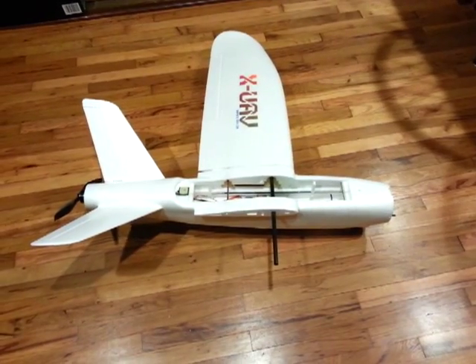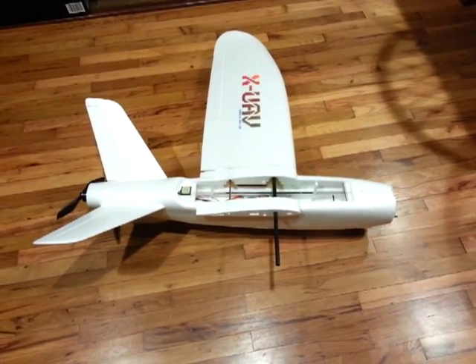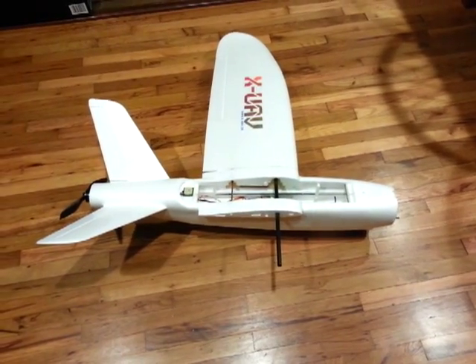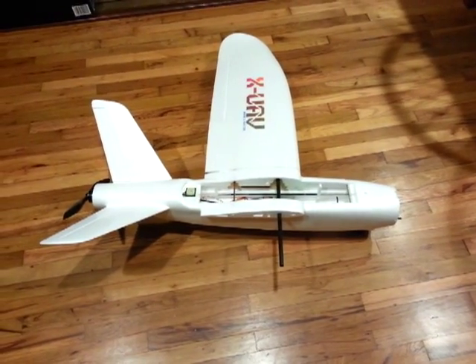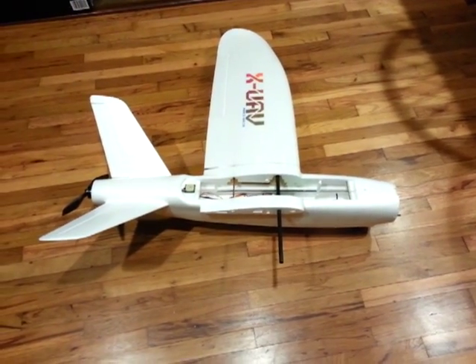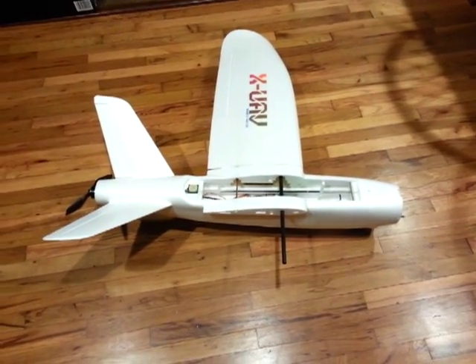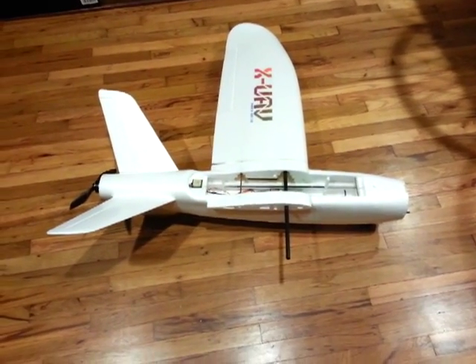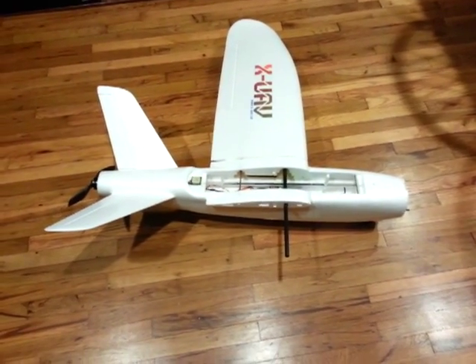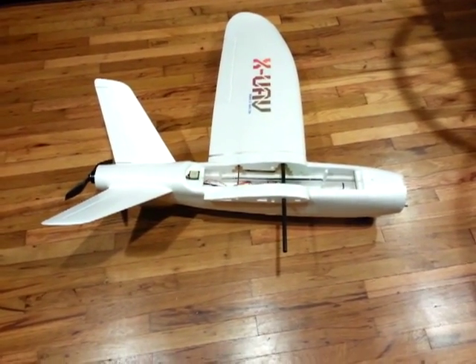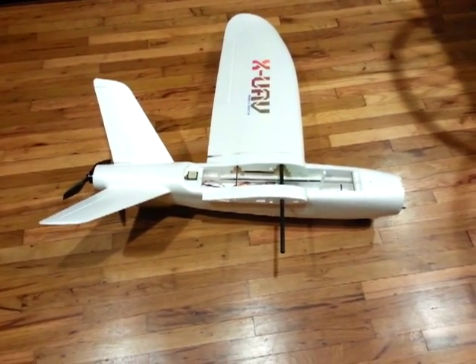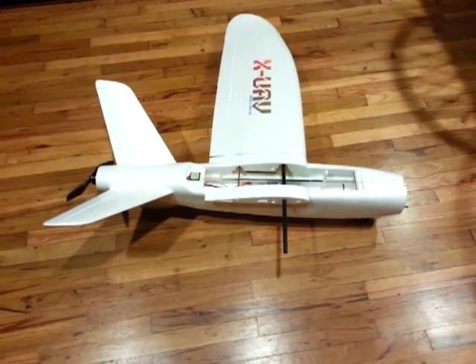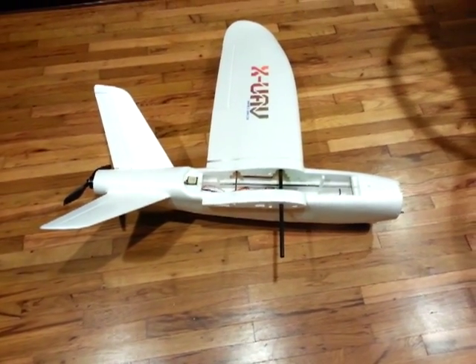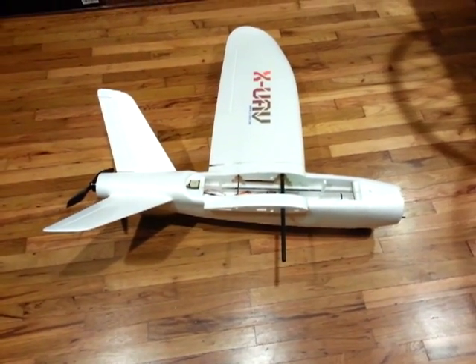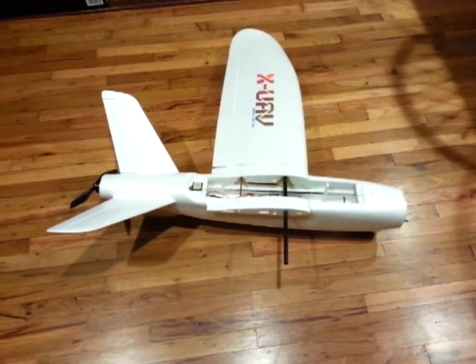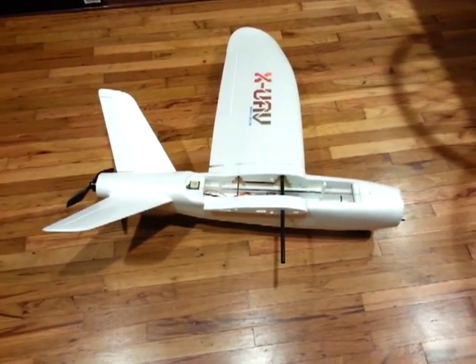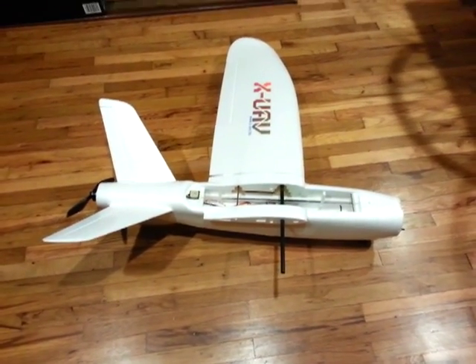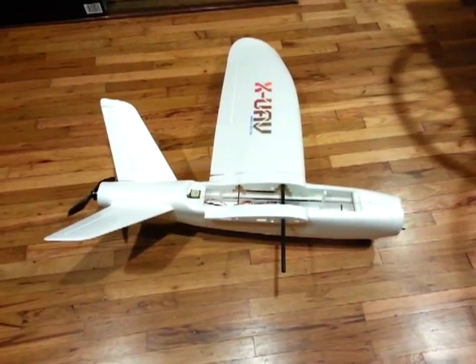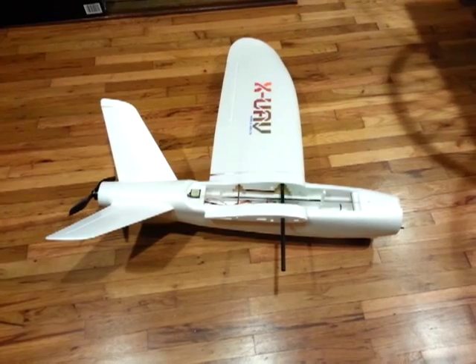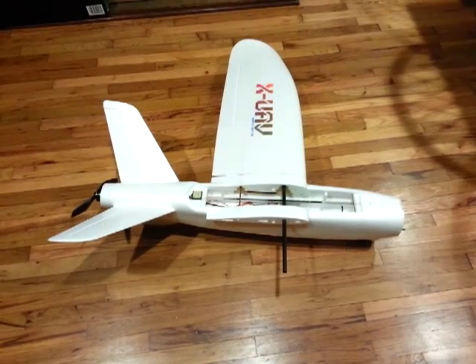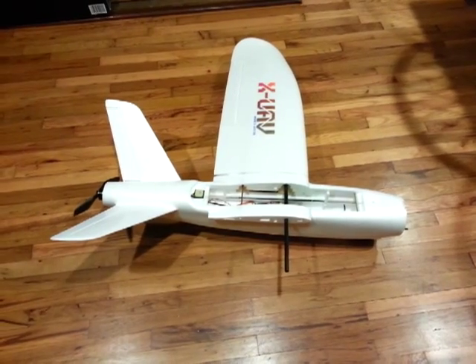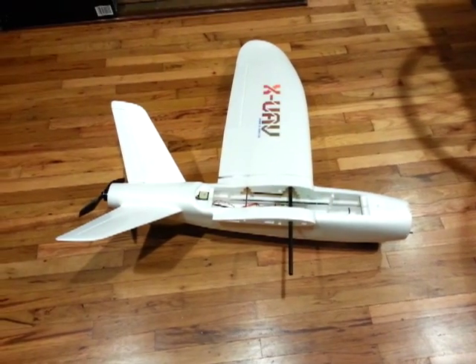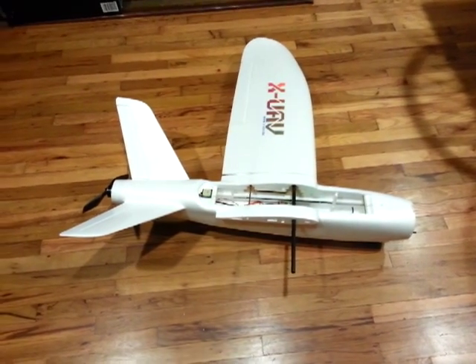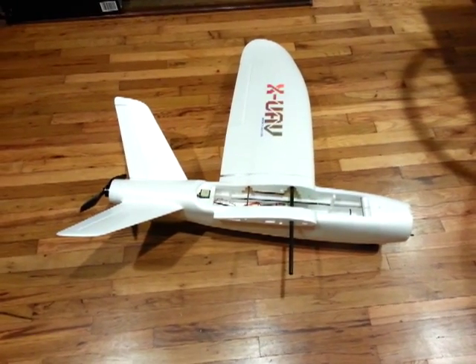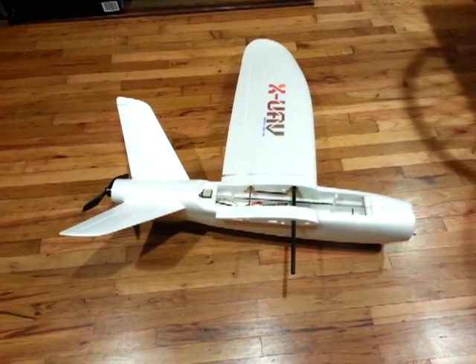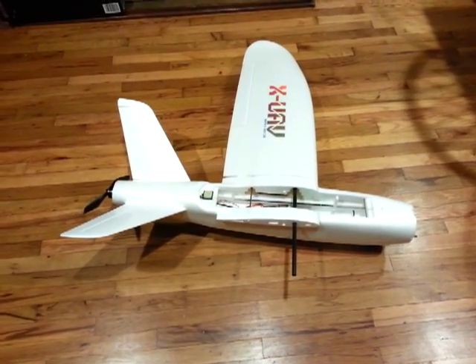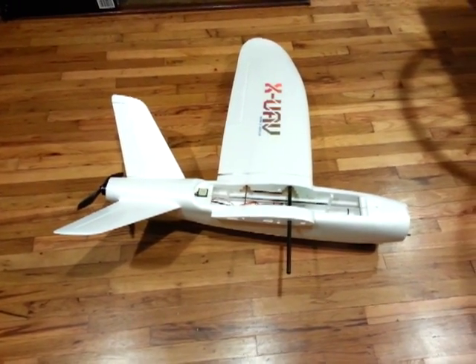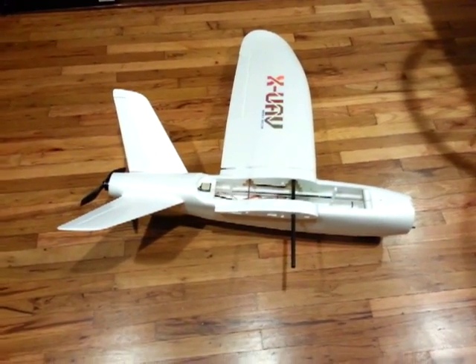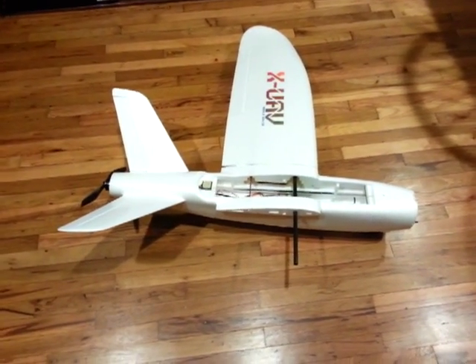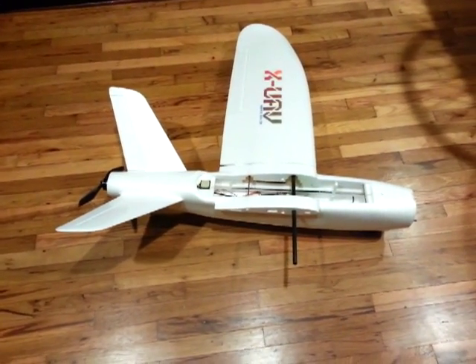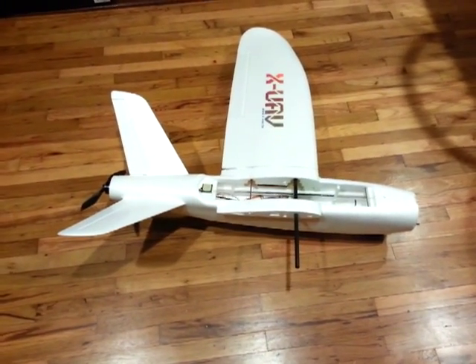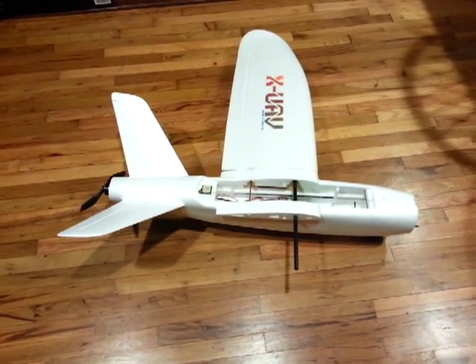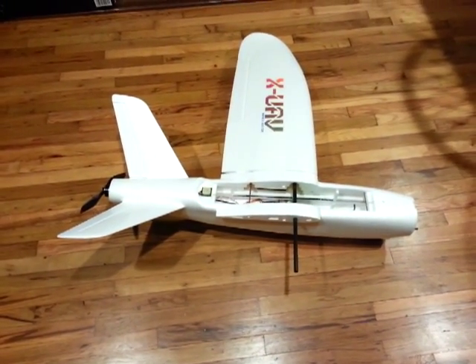Hey everyone, this is Chanyeot66 and this is part two of my Talon build.